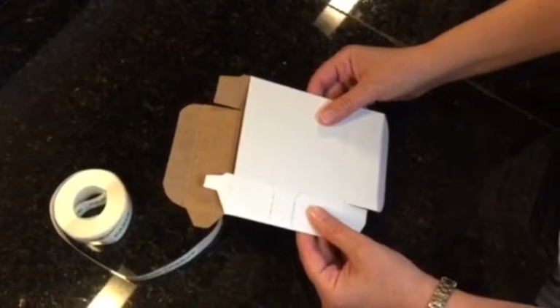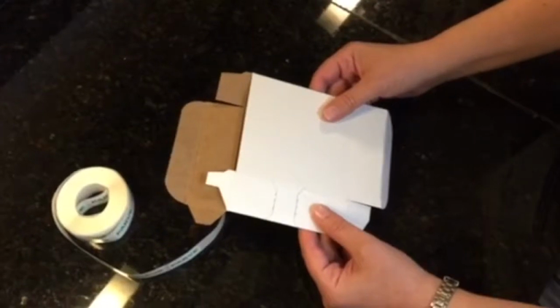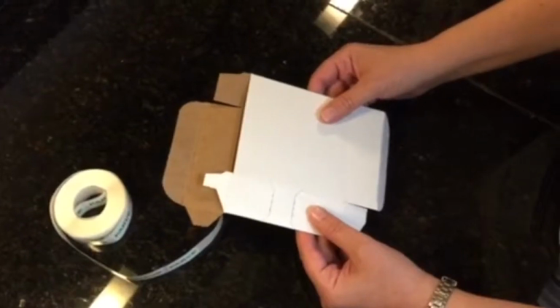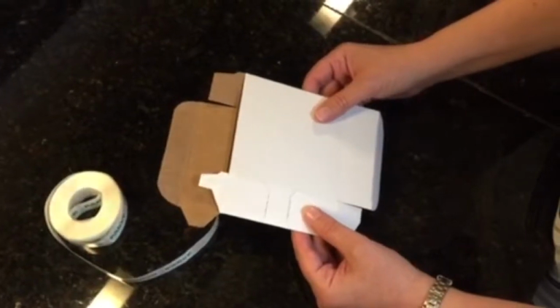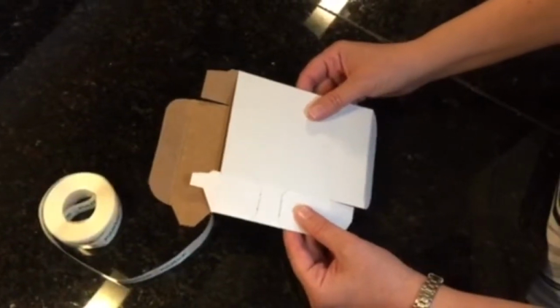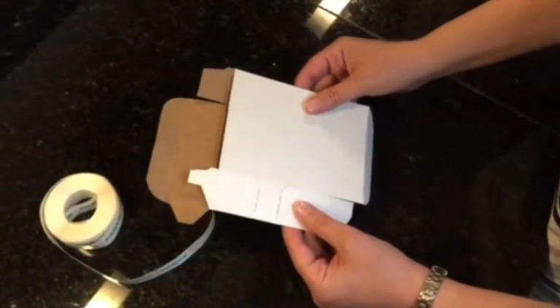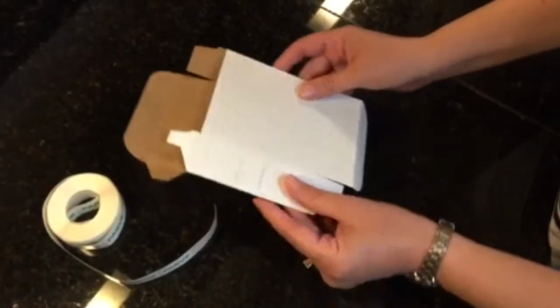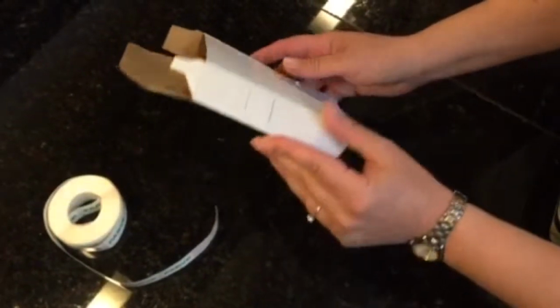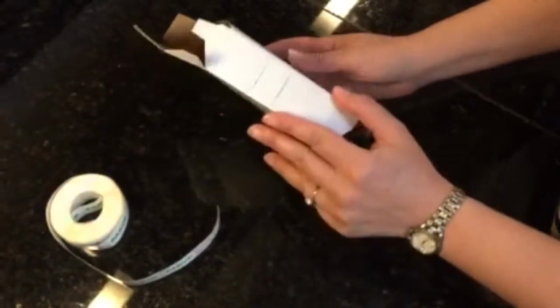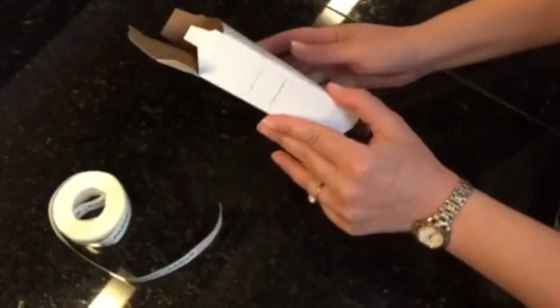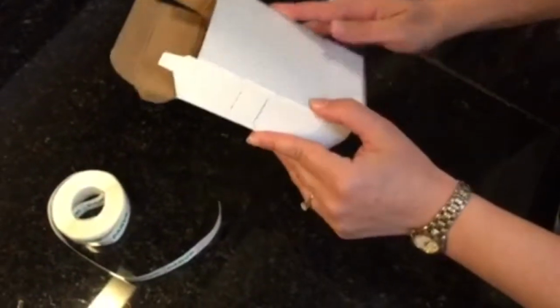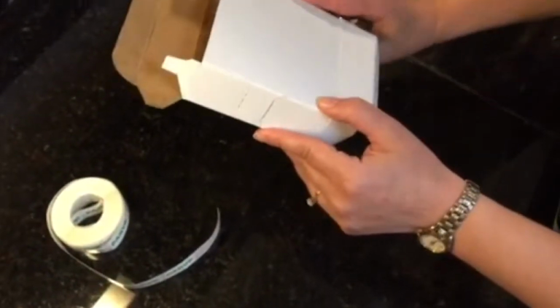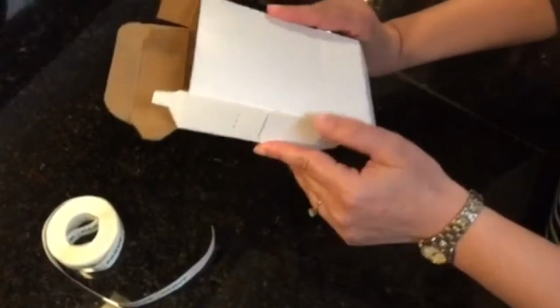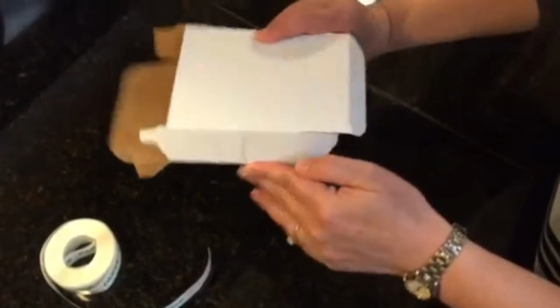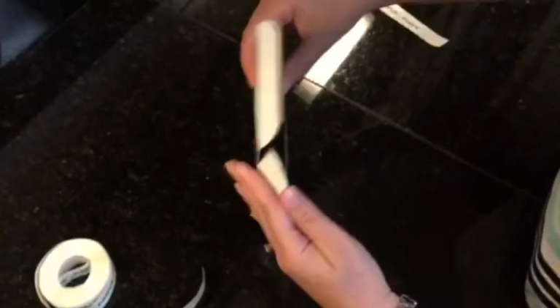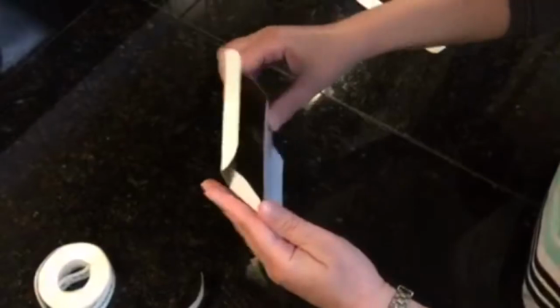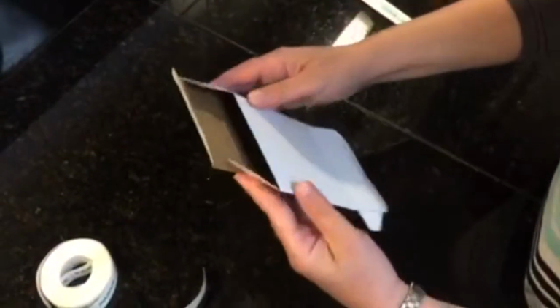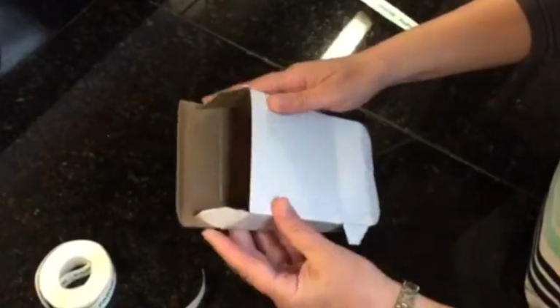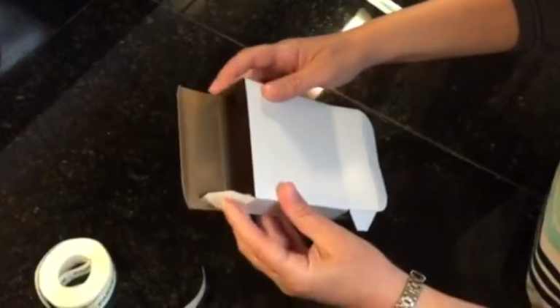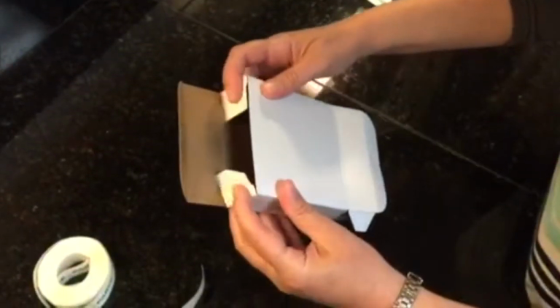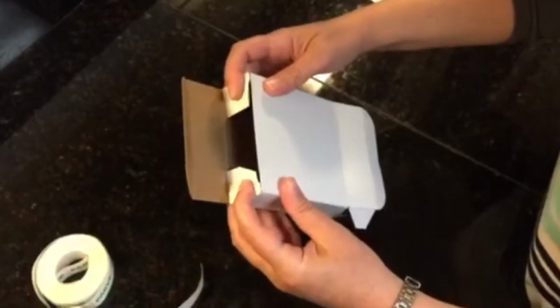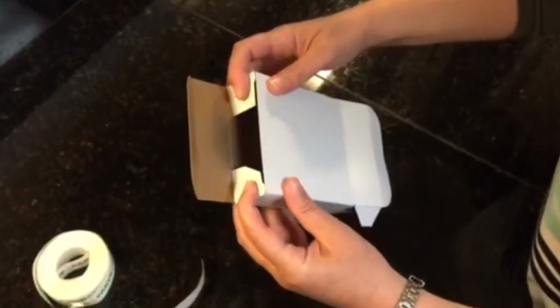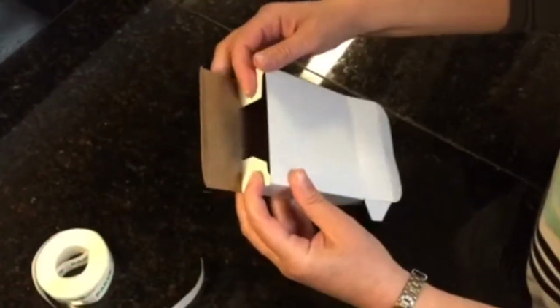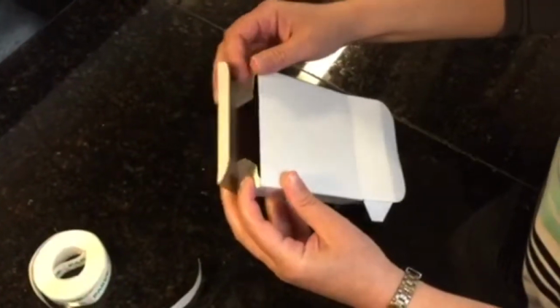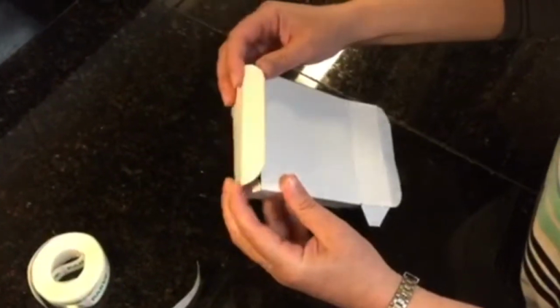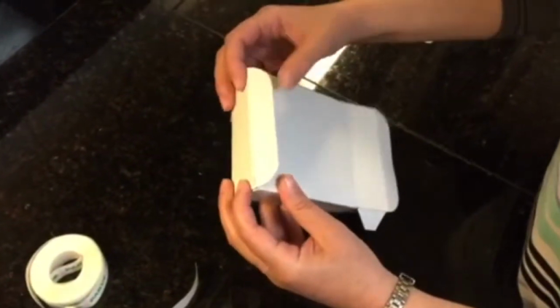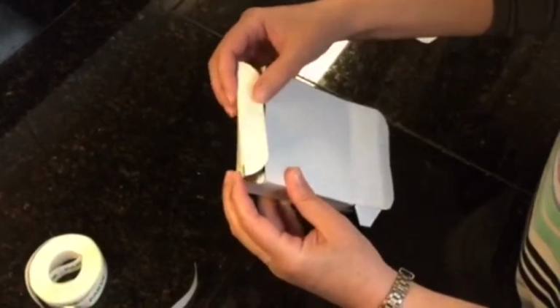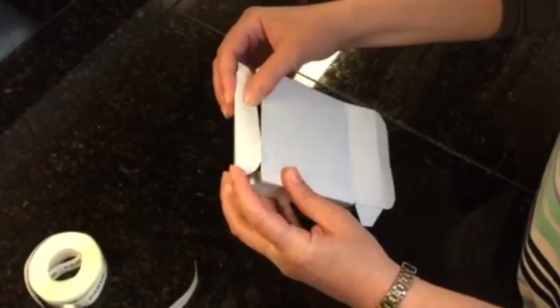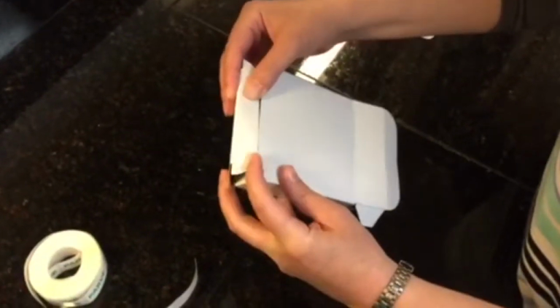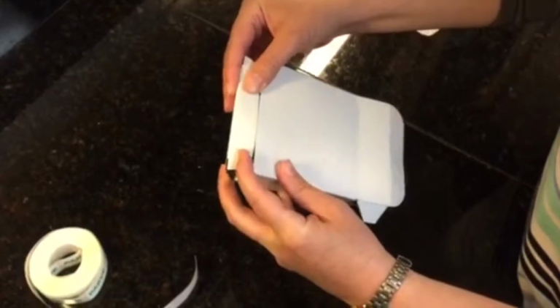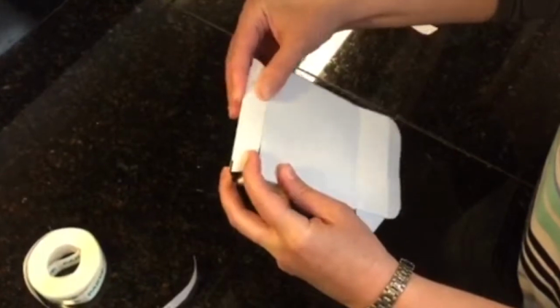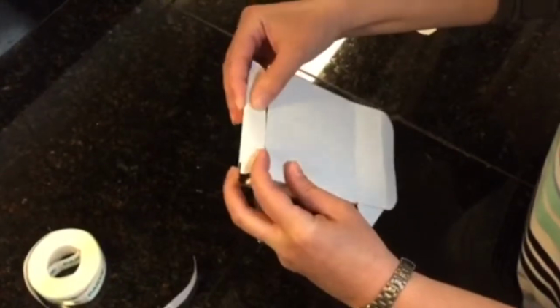We wanted to demonstrate how to use a cardboard dispenser sticker box. Start at the bottom, fold in the two flaps, crease the bottom, and tuck it in.